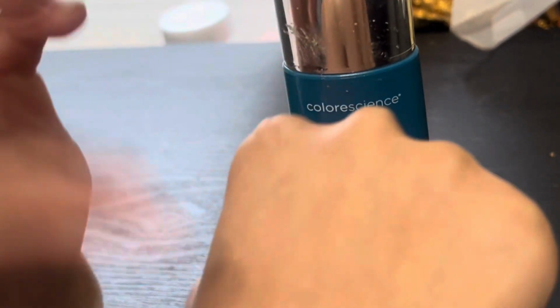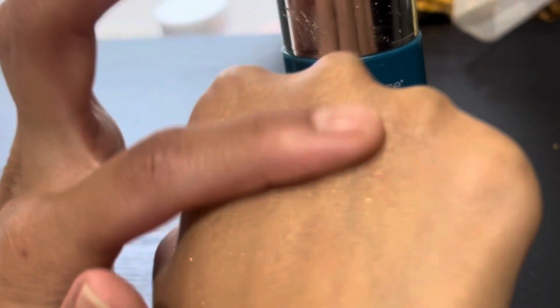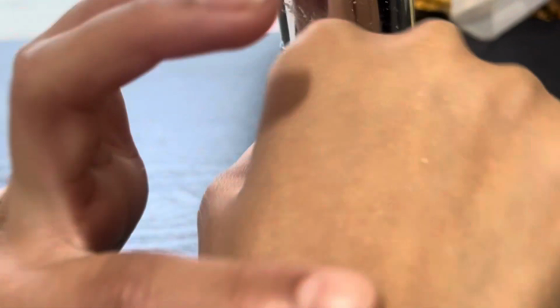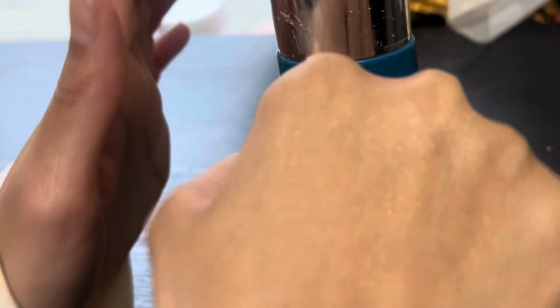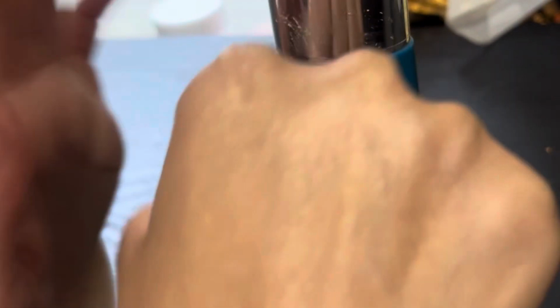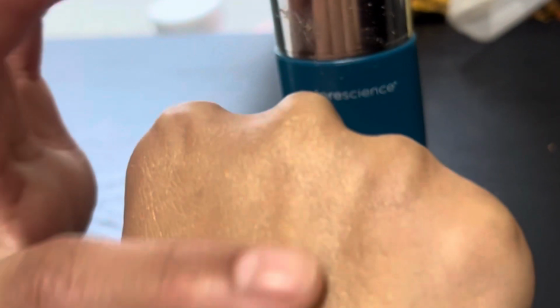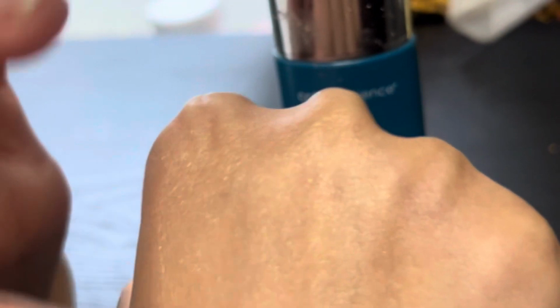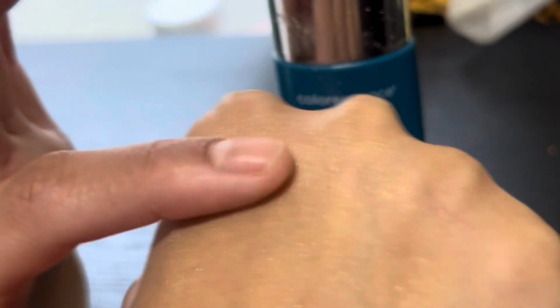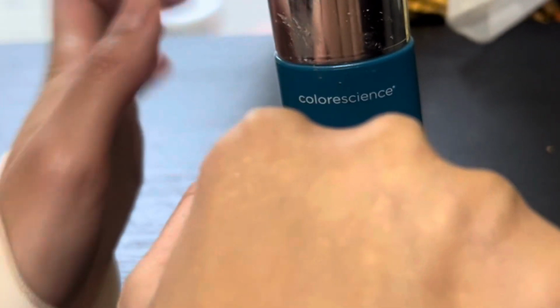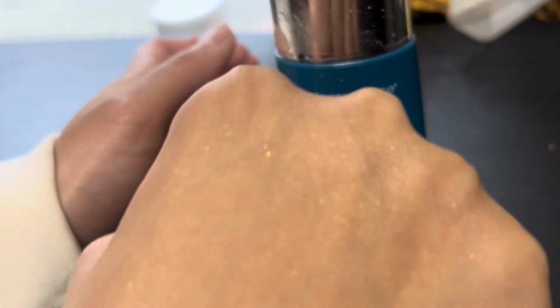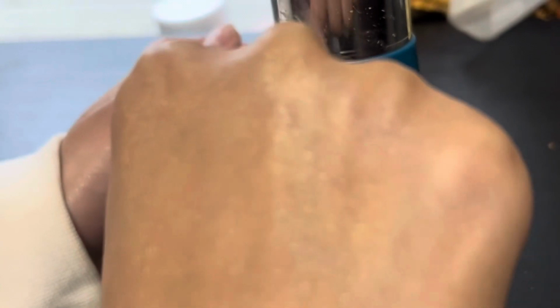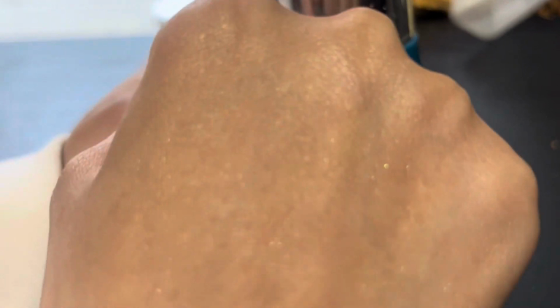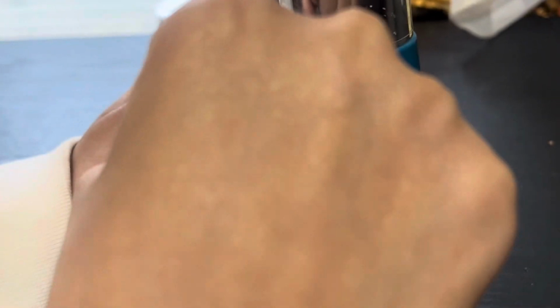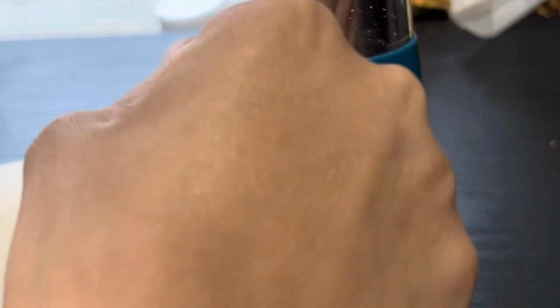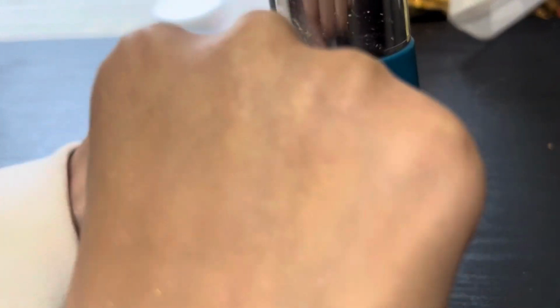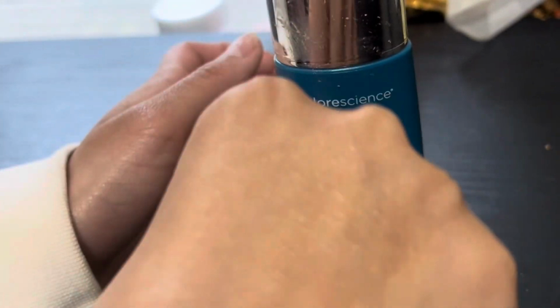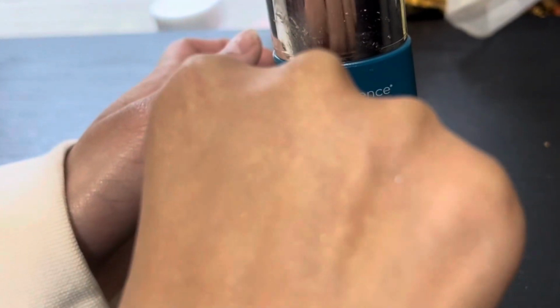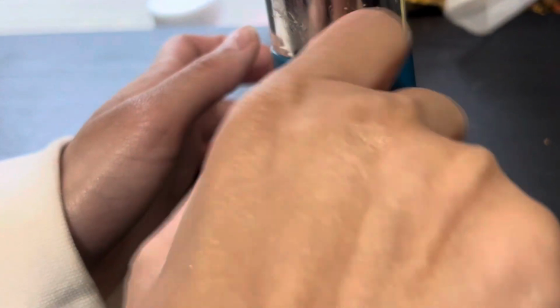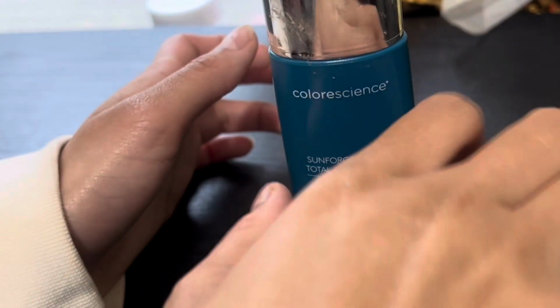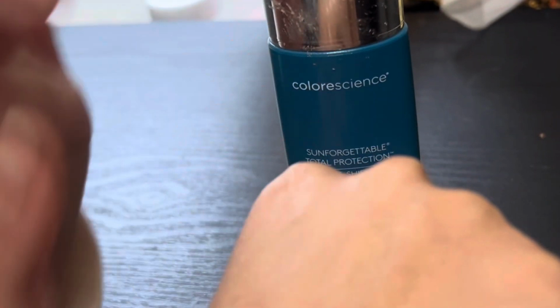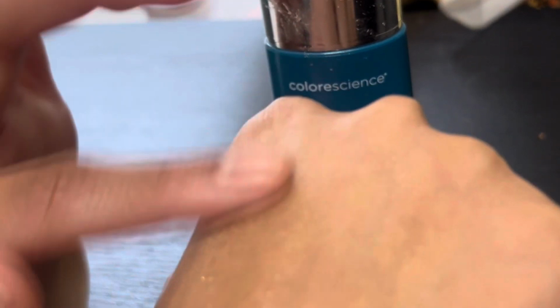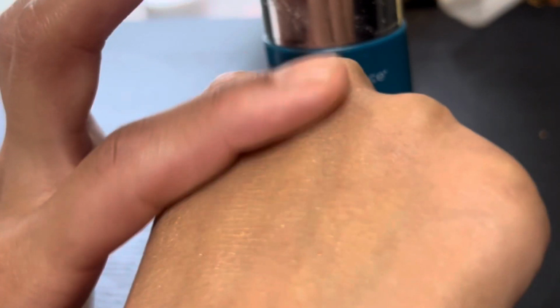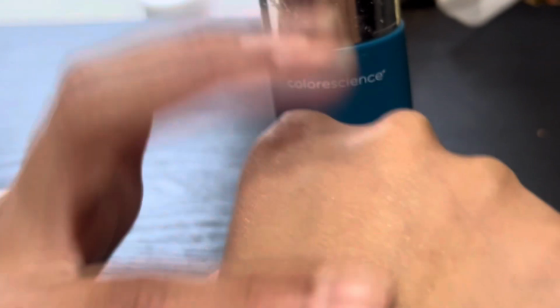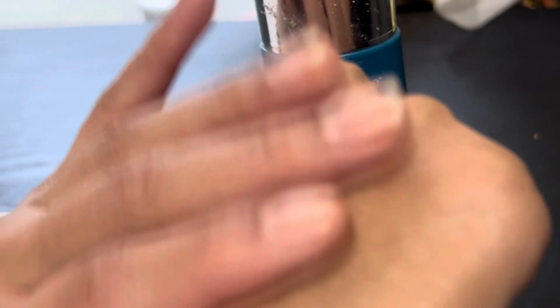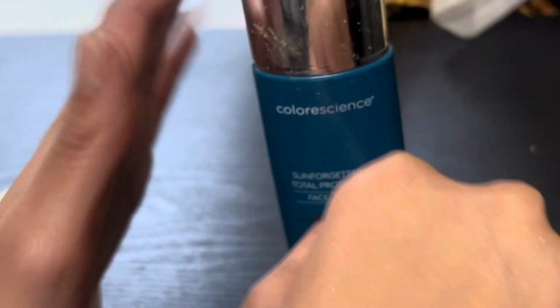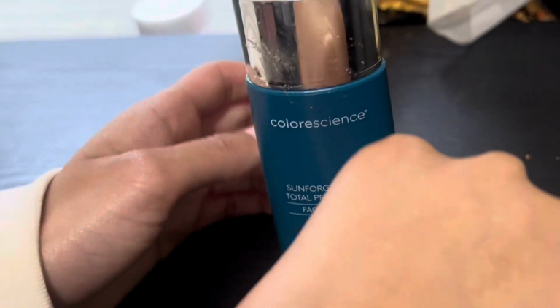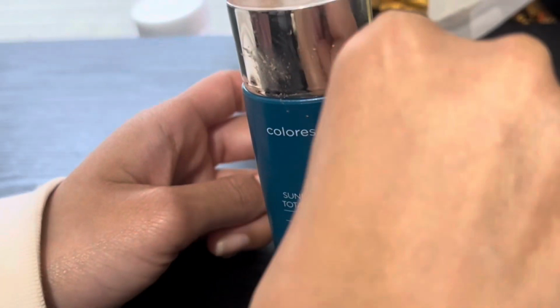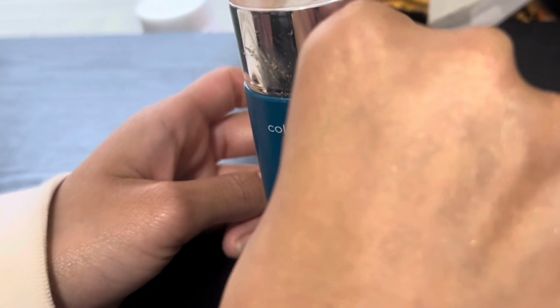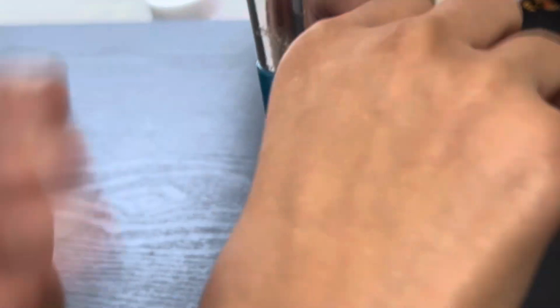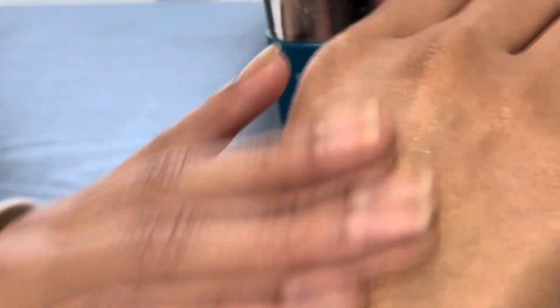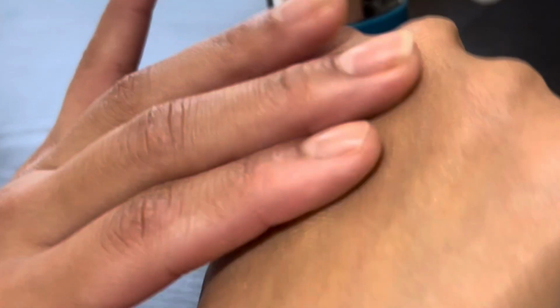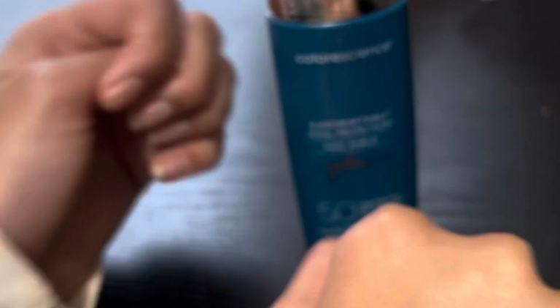I wiped away the excess and you can see there's like a little shimmery glittery effect left over as residue, but my hand is not oily or greasy.